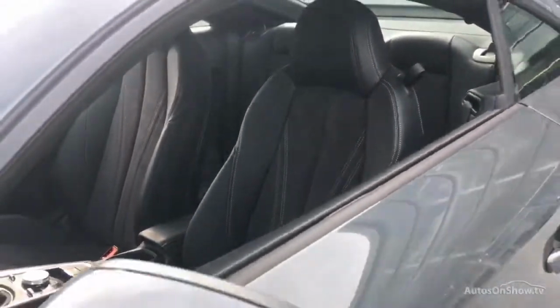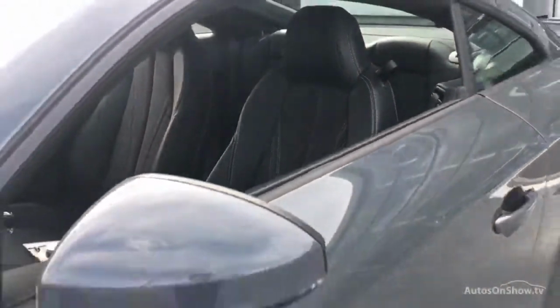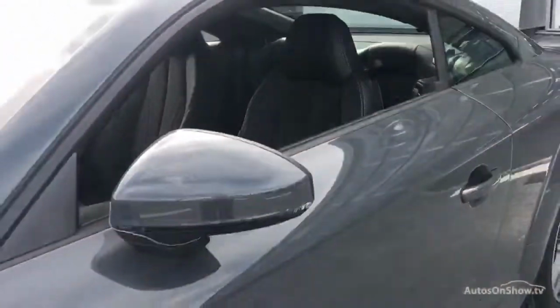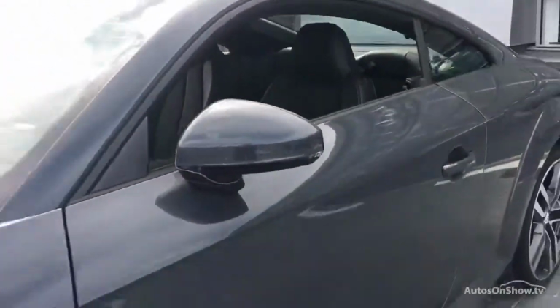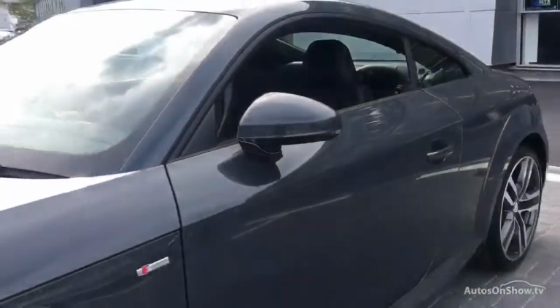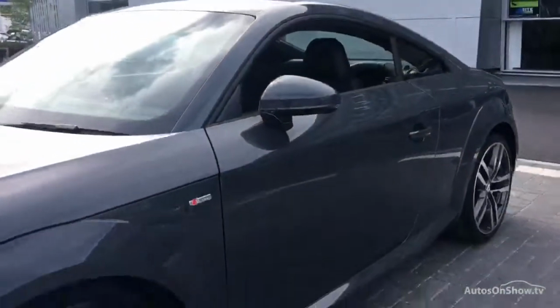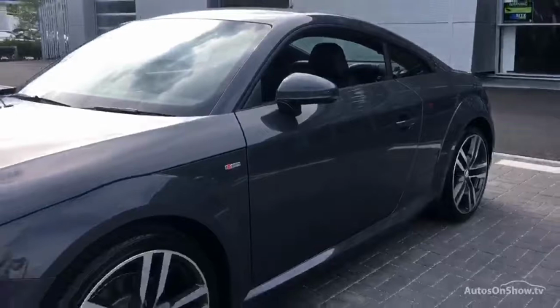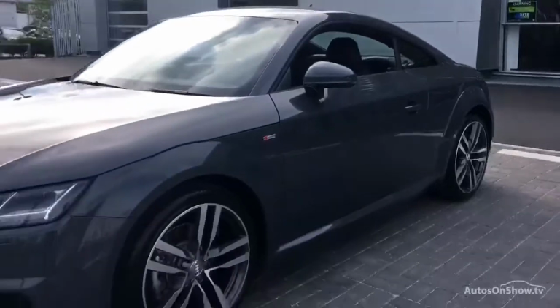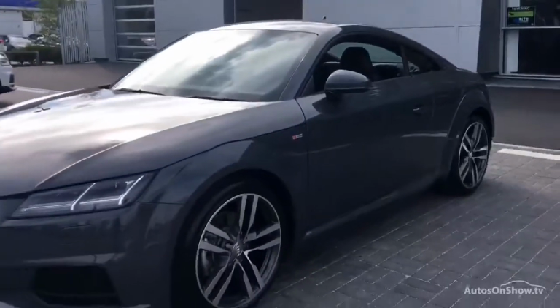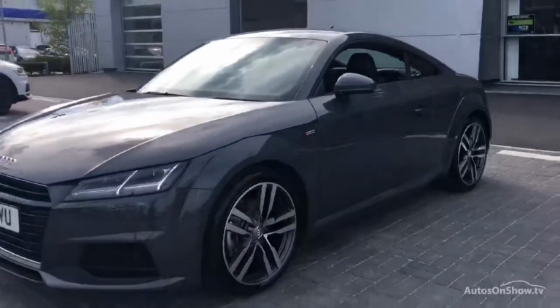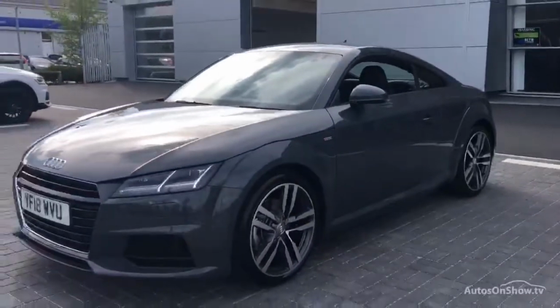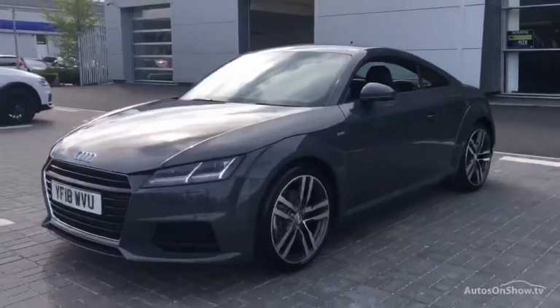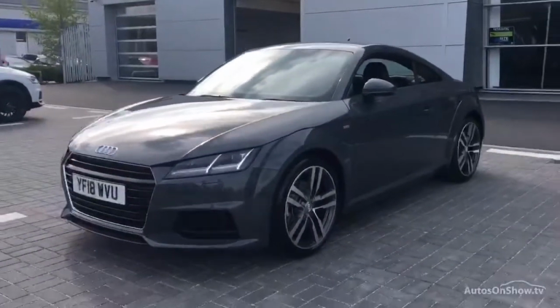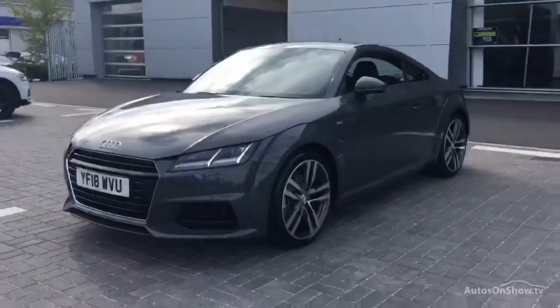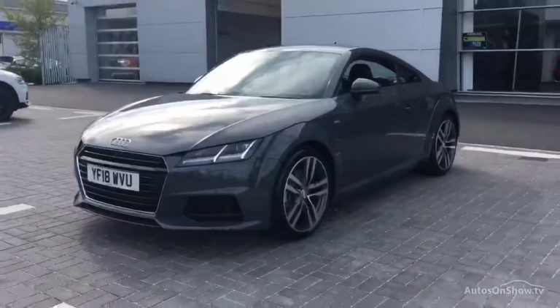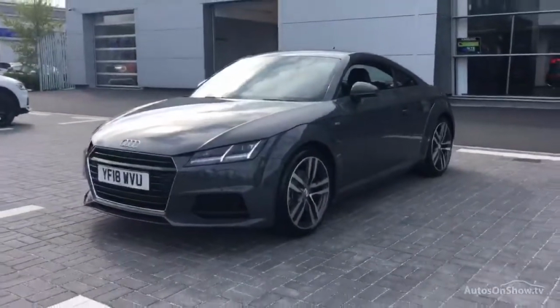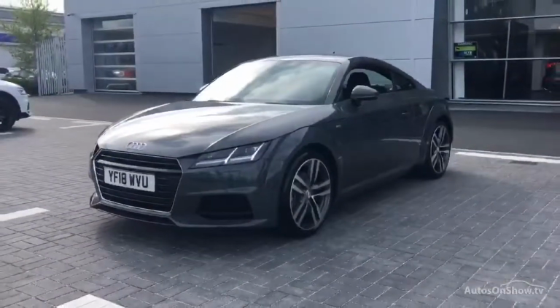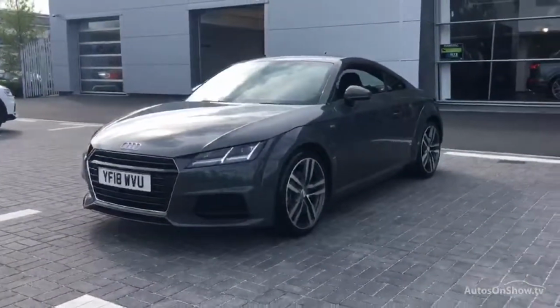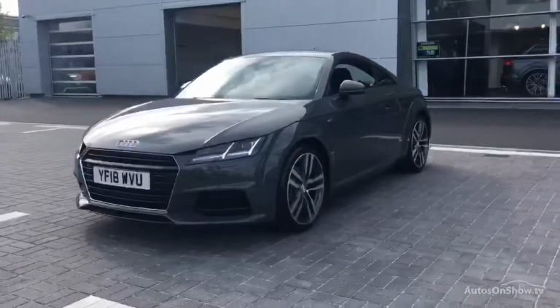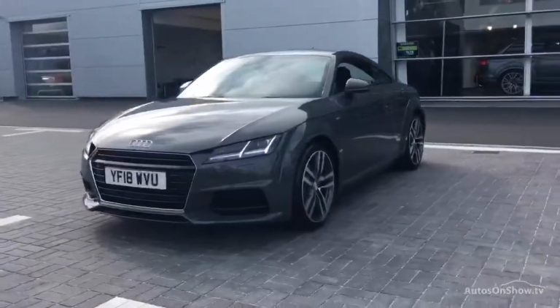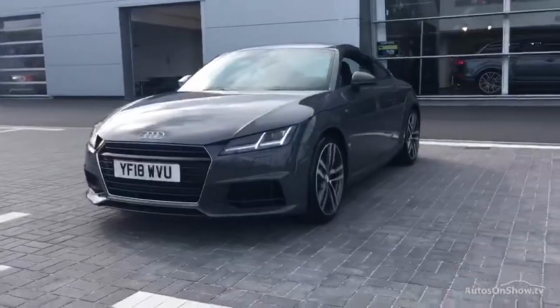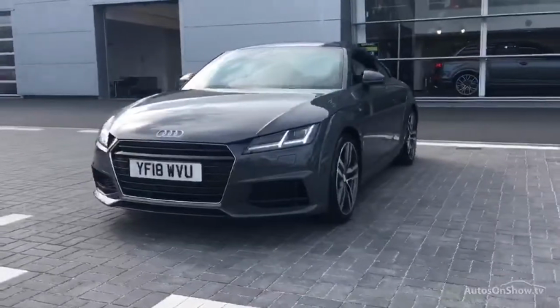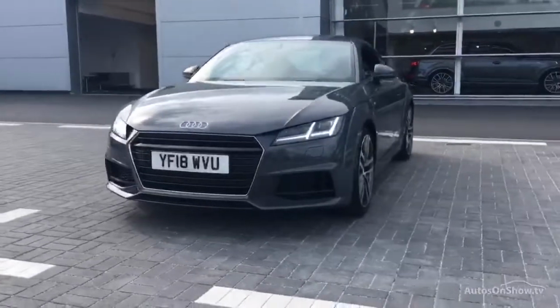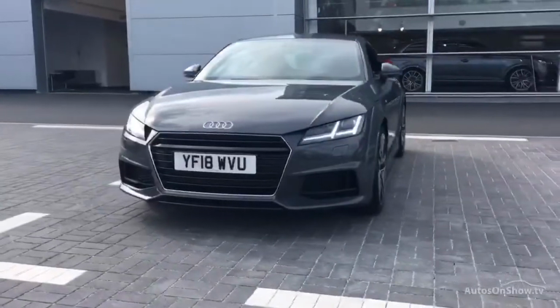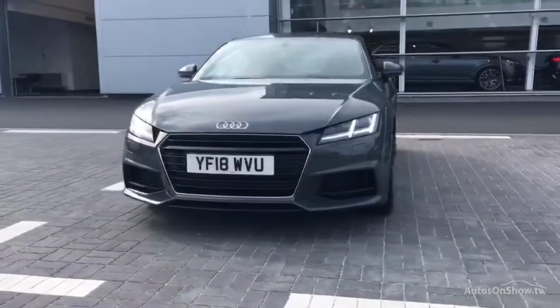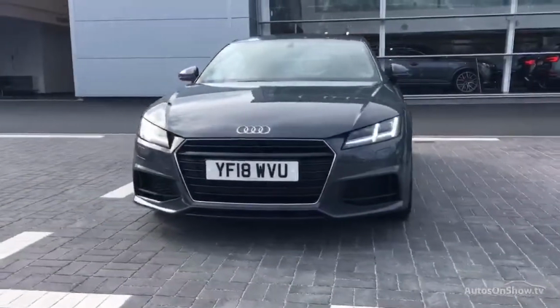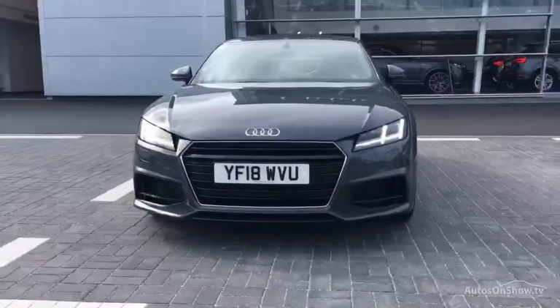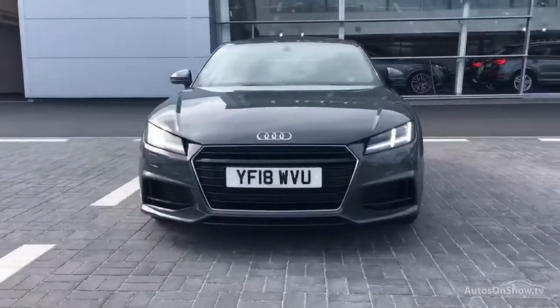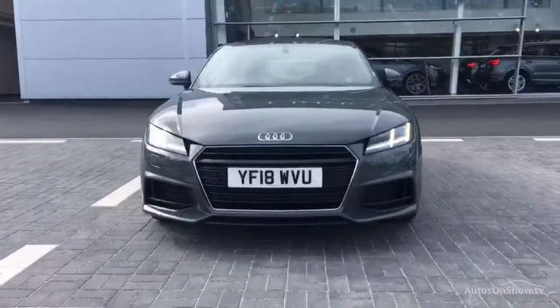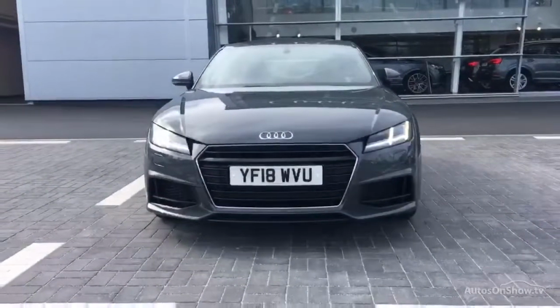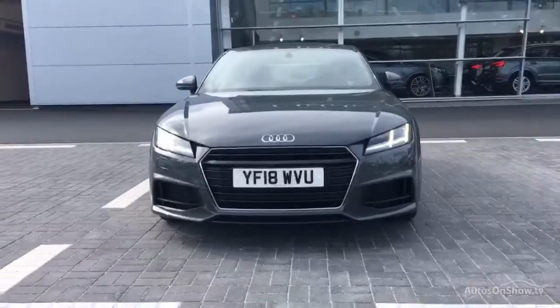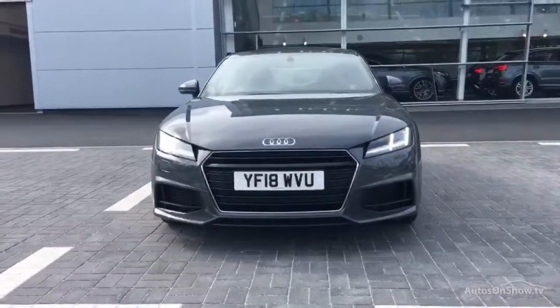Our dedicated approved used specialist team are available seven days a week. Our team of business managers are on hand to provide assistance on a range of simple financing options tailored to suit every individual.